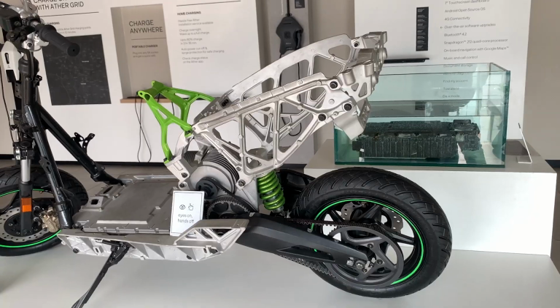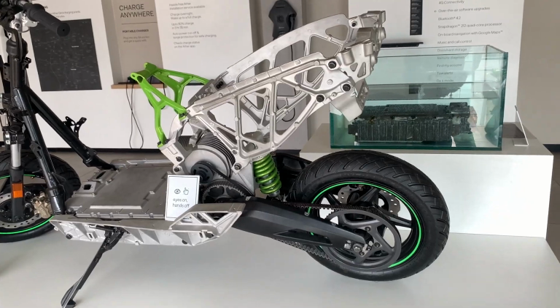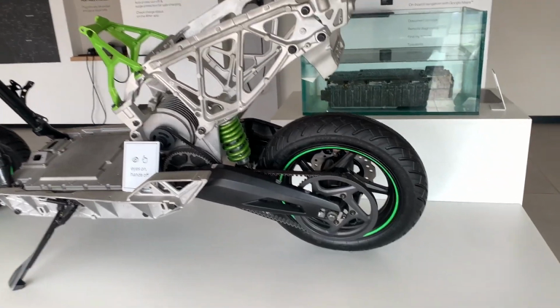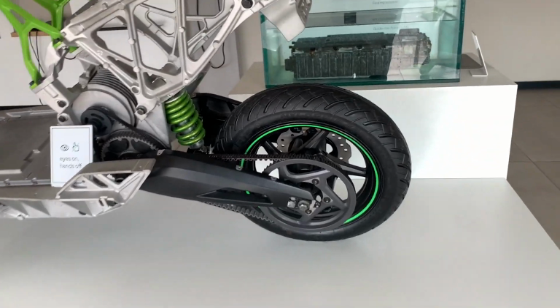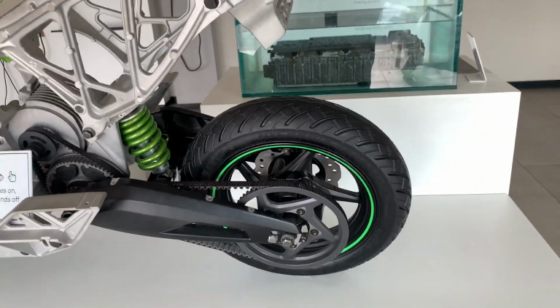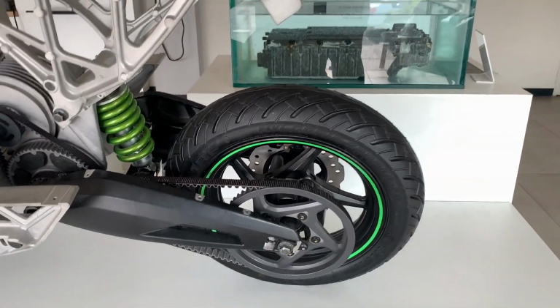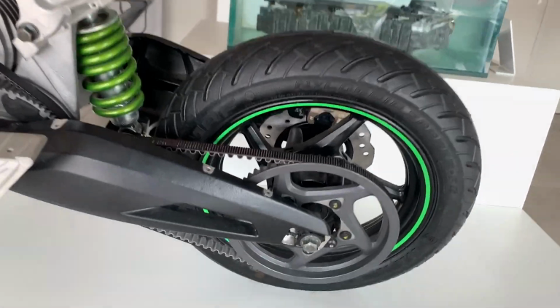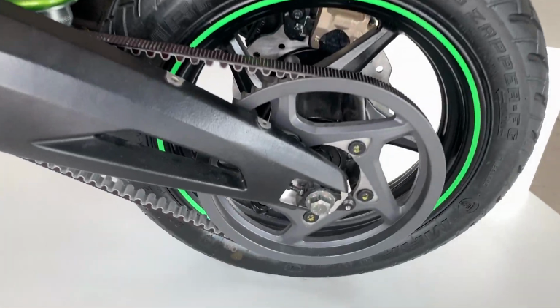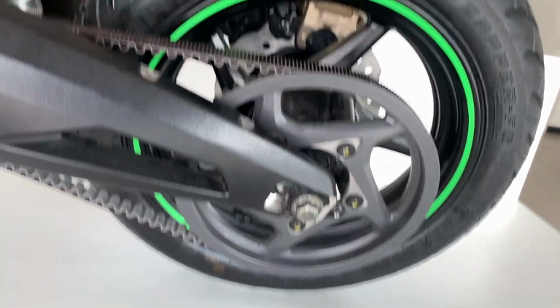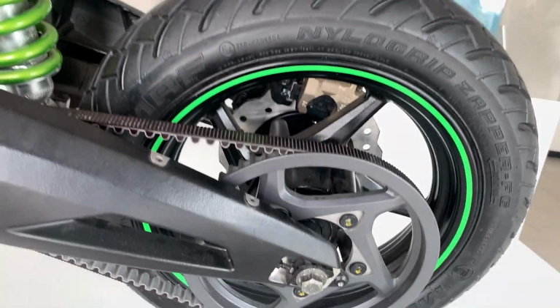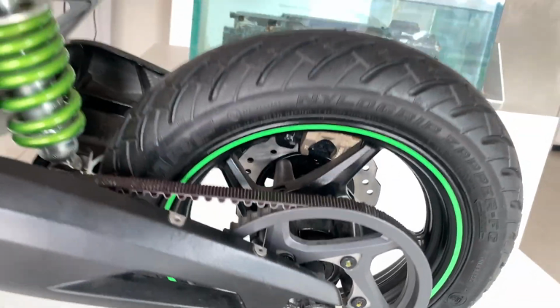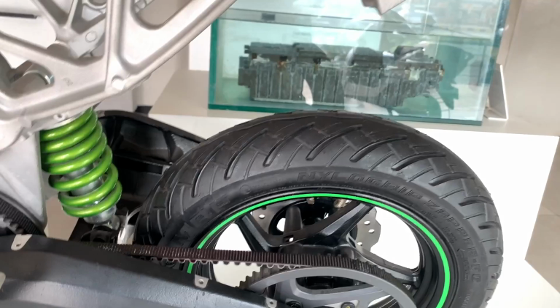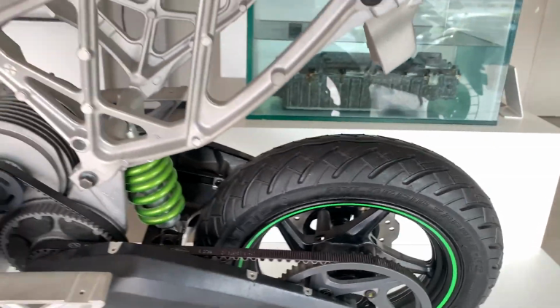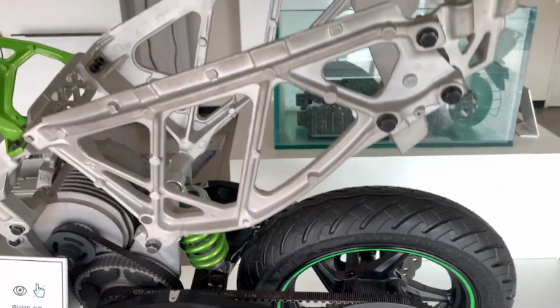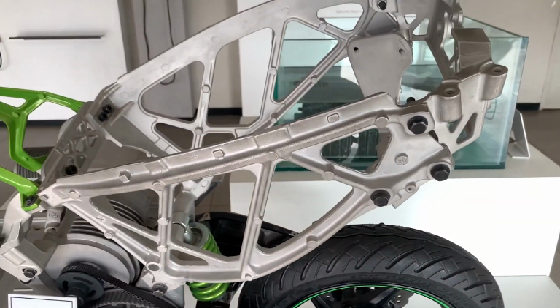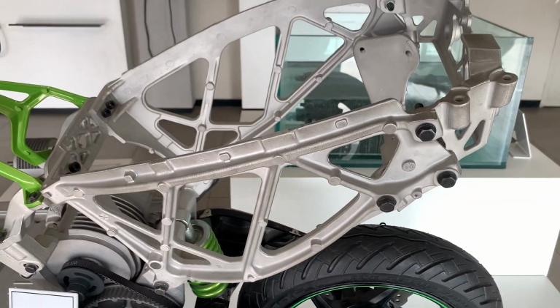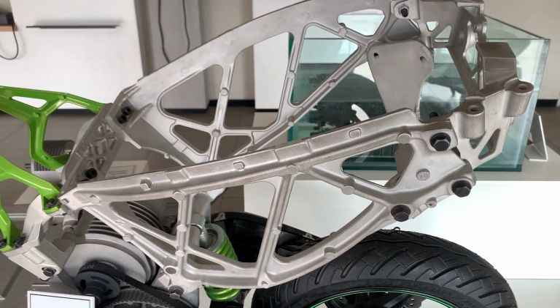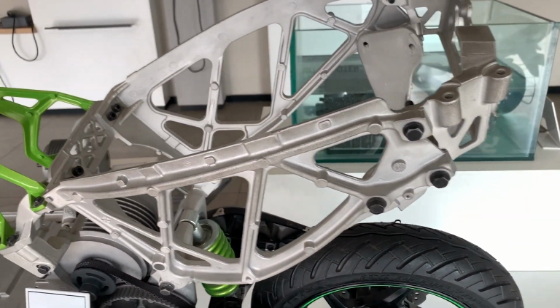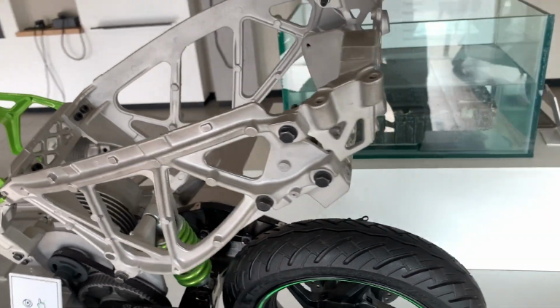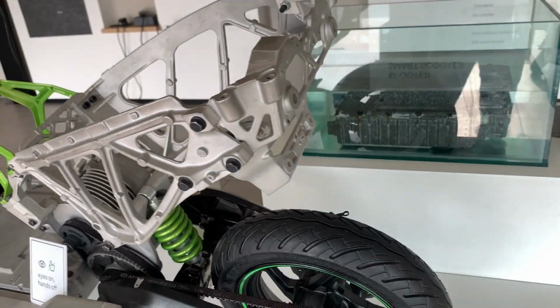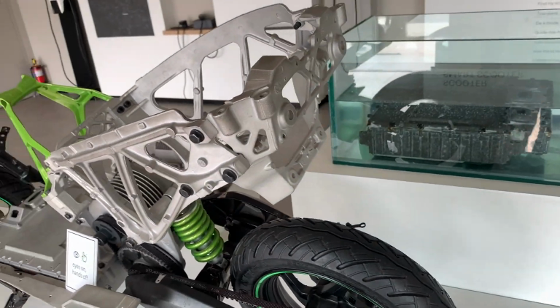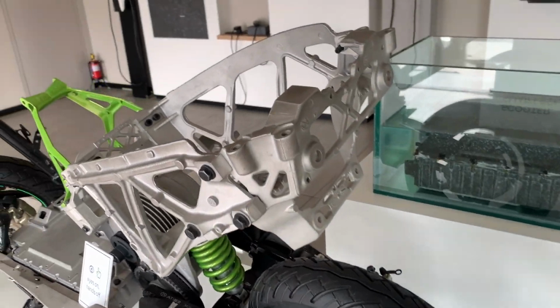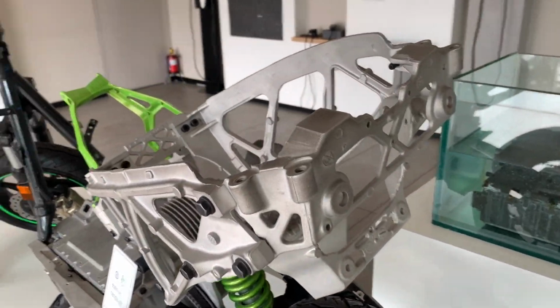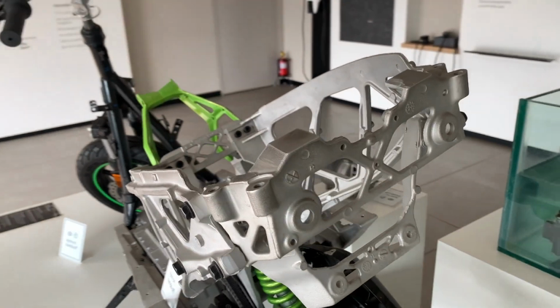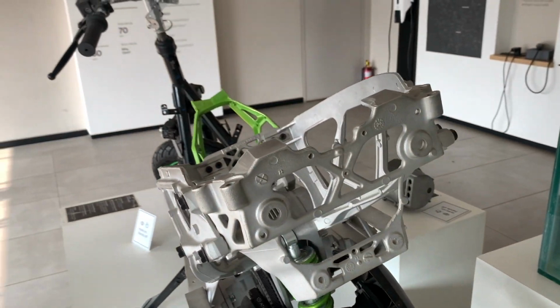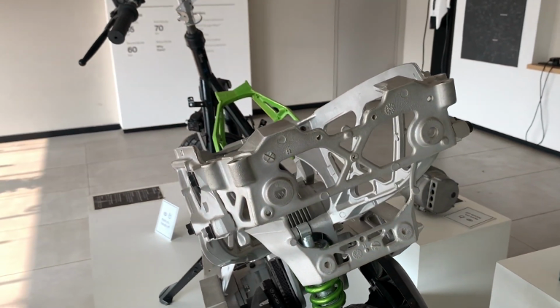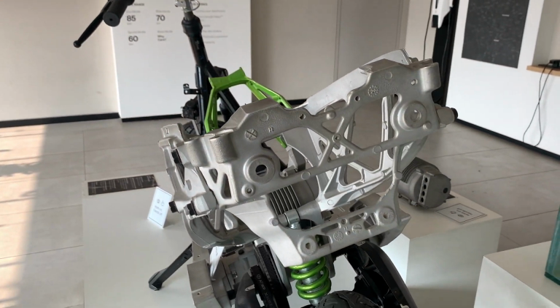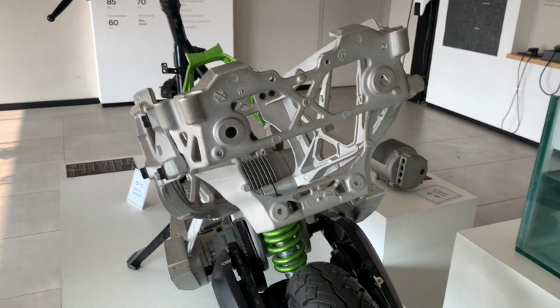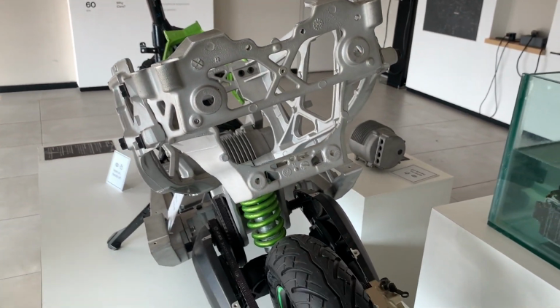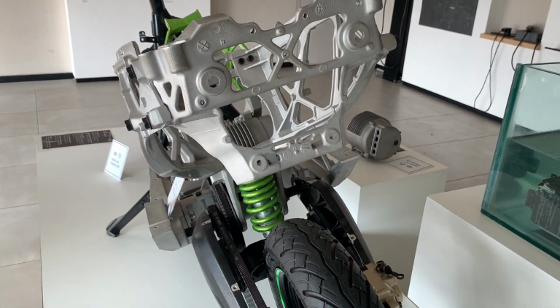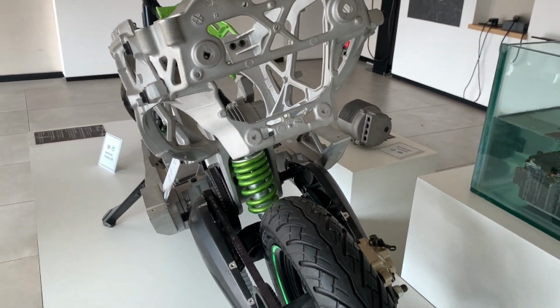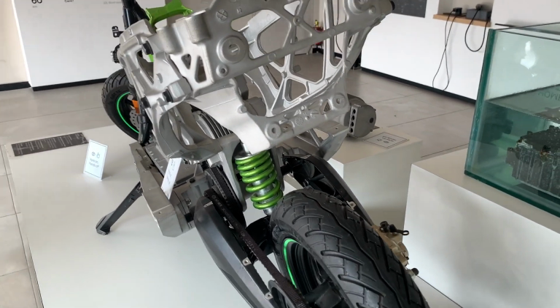Let's check what's inside the Ather. This is the rear alloy, and this is how the body and the frame inside the Ather looks like. You can see the rear suspension.